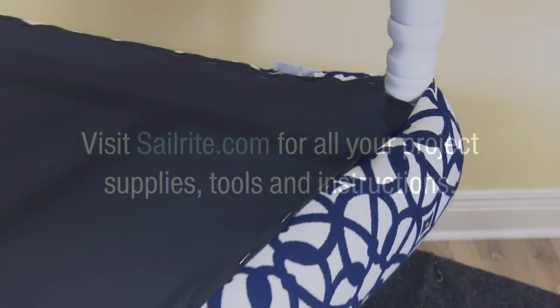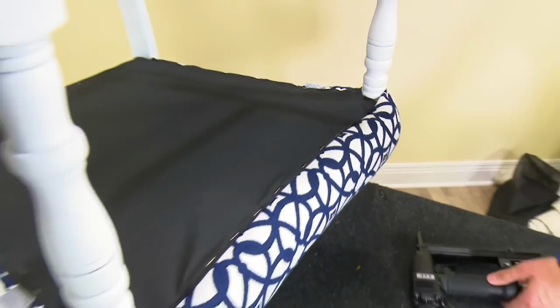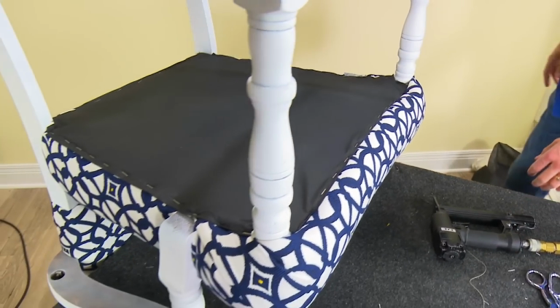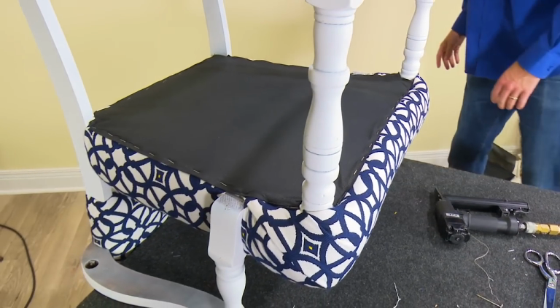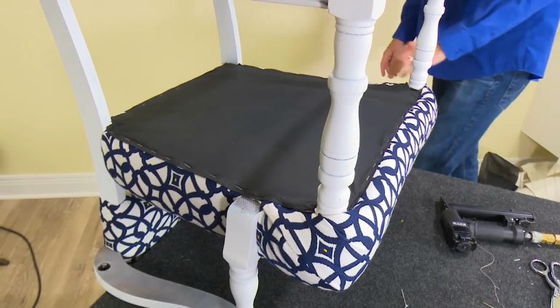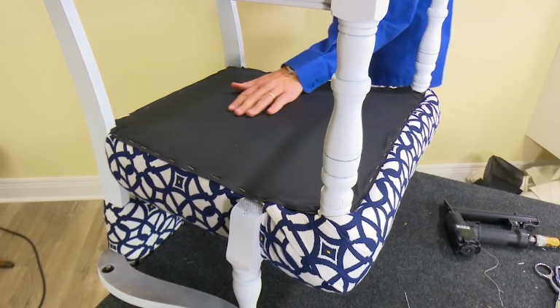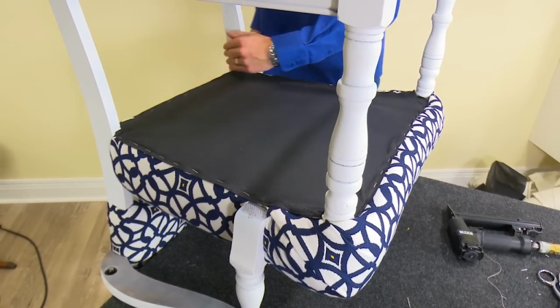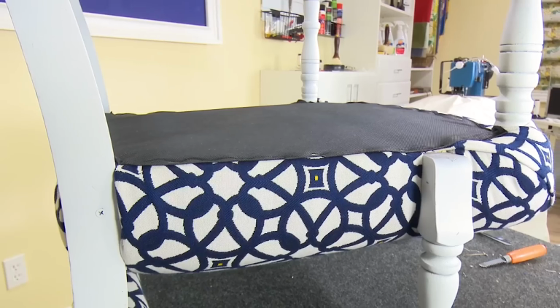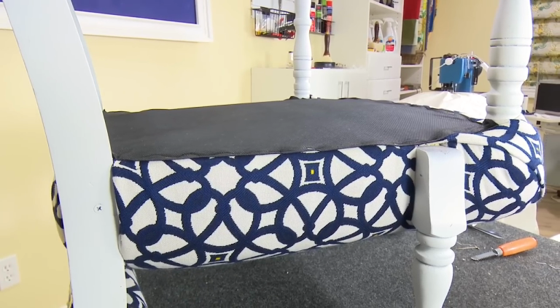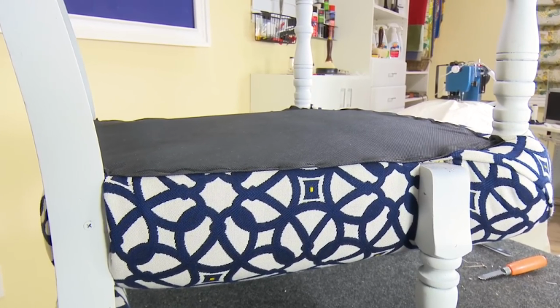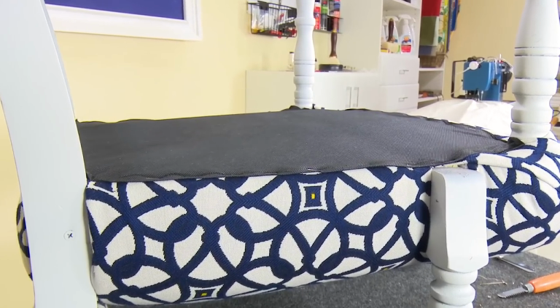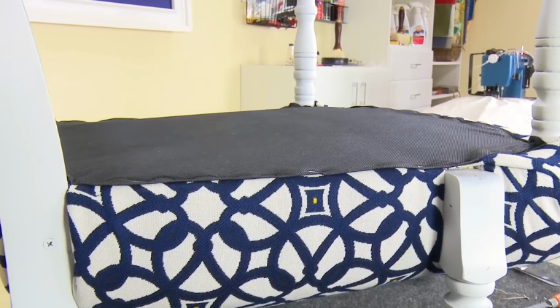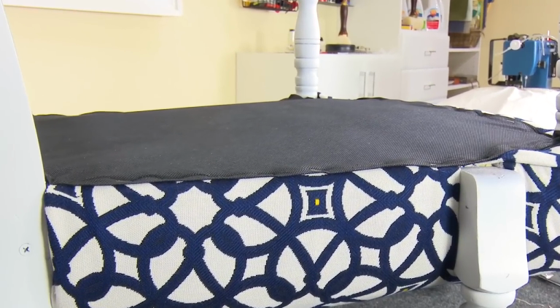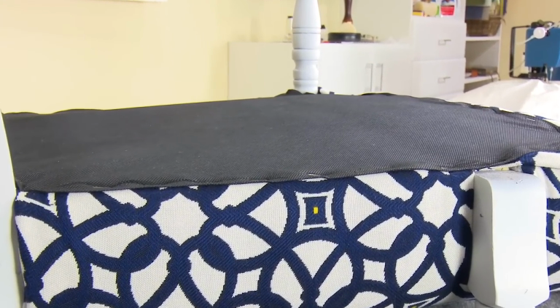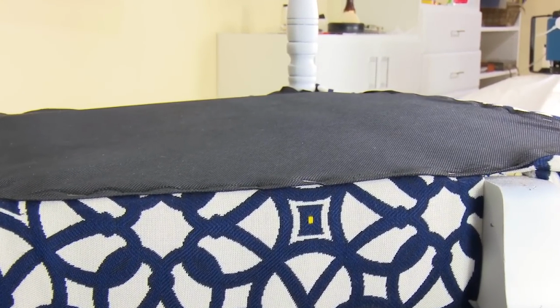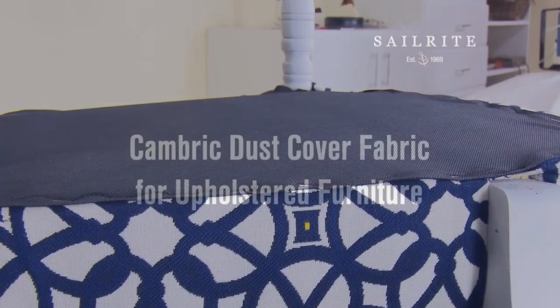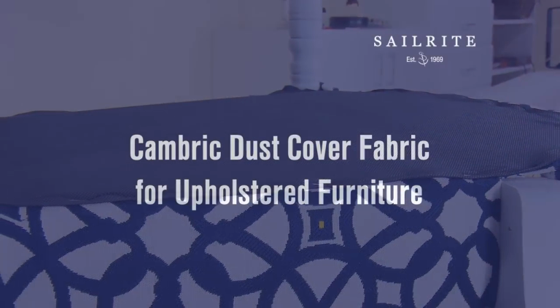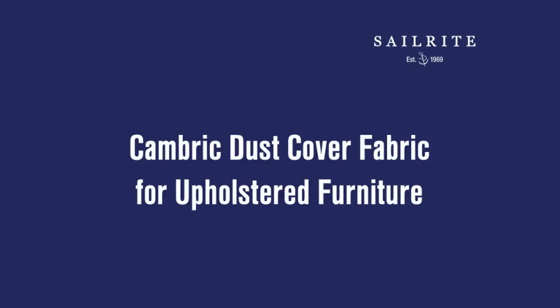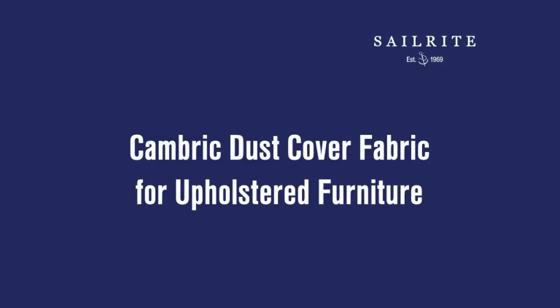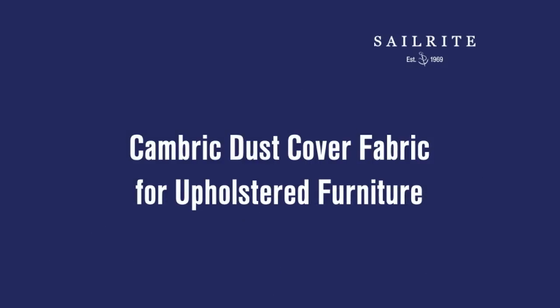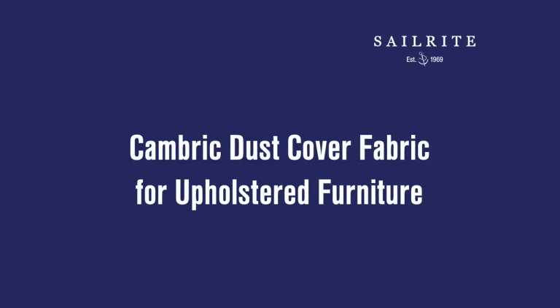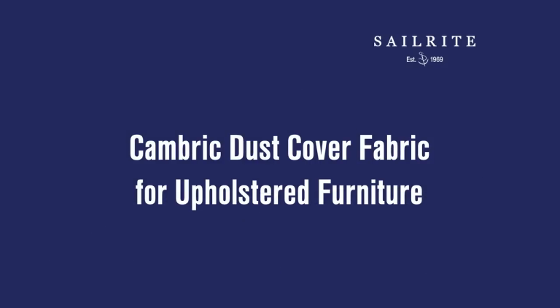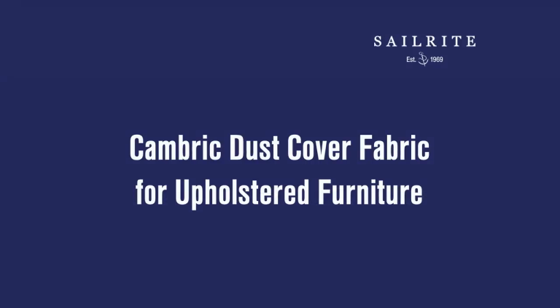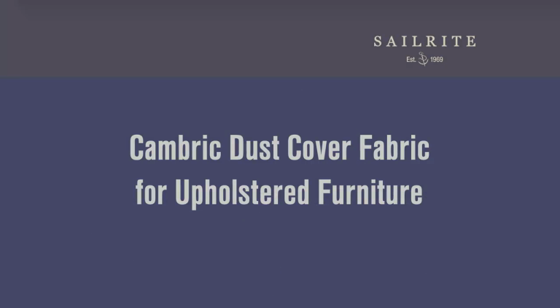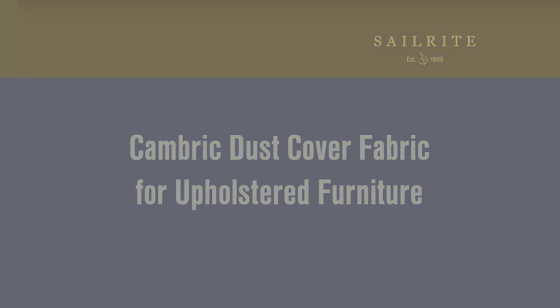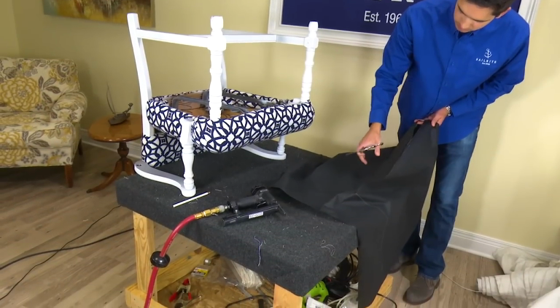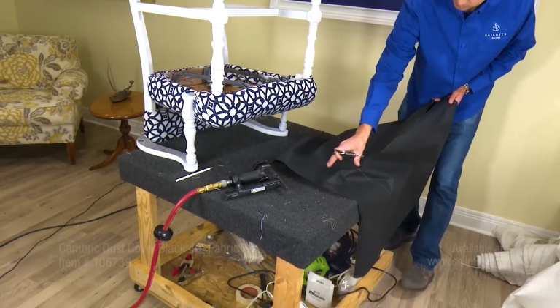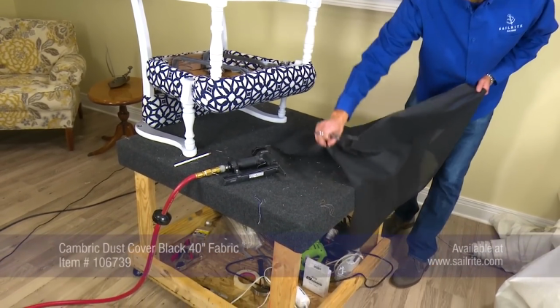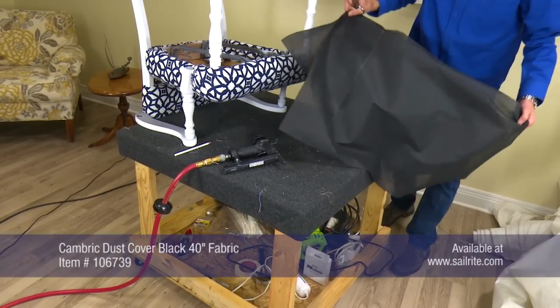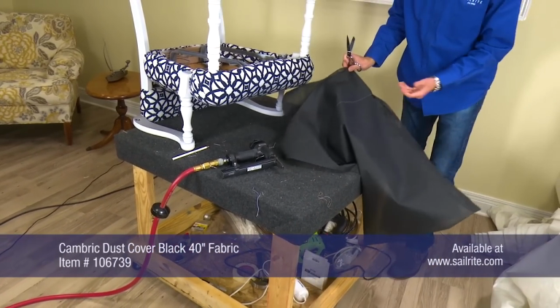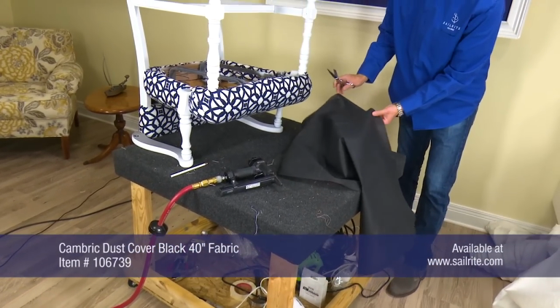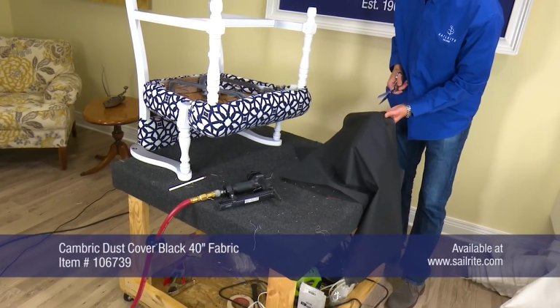On the bottom side of upholstered furniture you will often find what is called a Cambric dust cover fabric. It conceals components that are under the upholstered furniture and gives it a finished look. The fabric is a lightweight, non-woven polypropylene material.